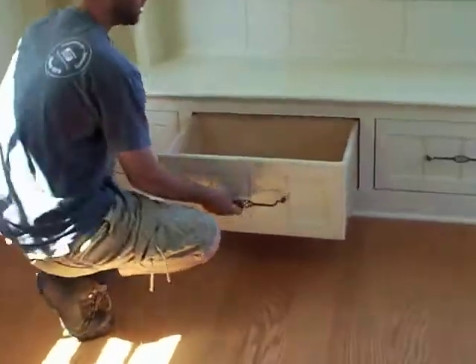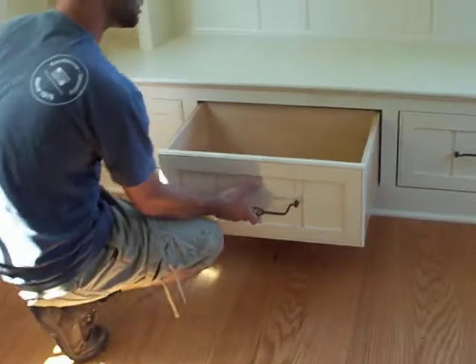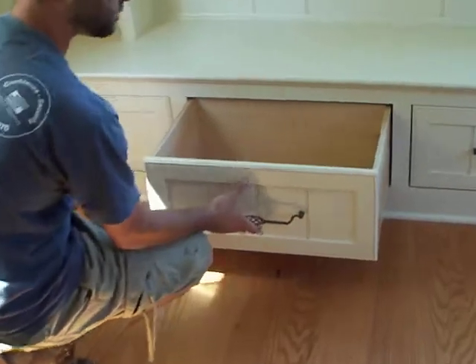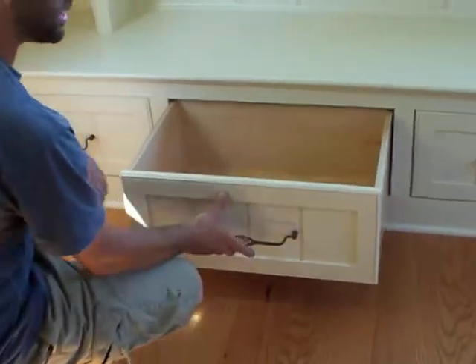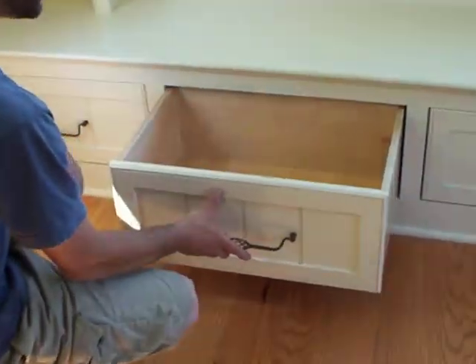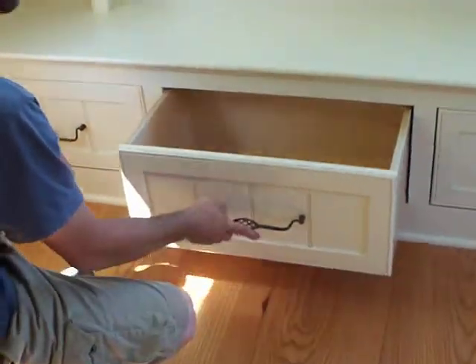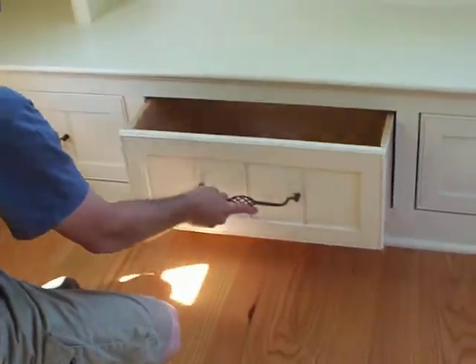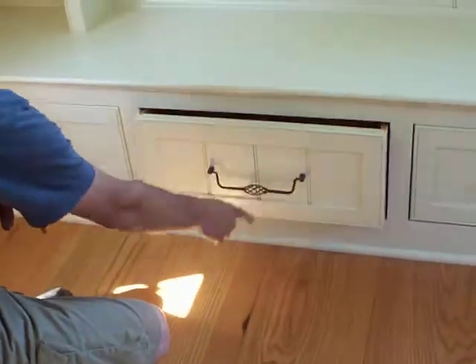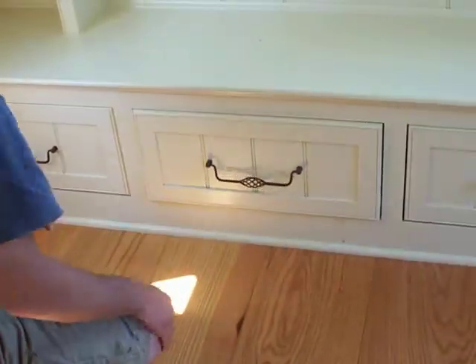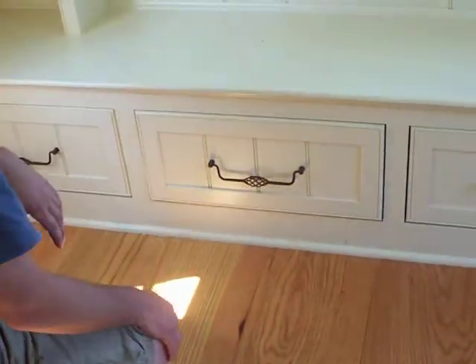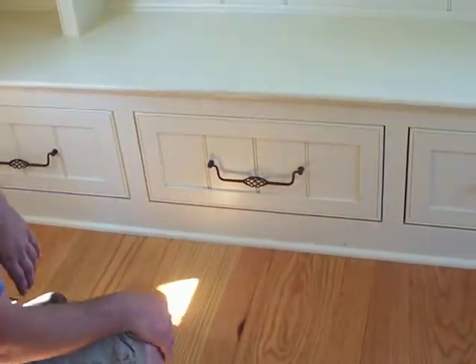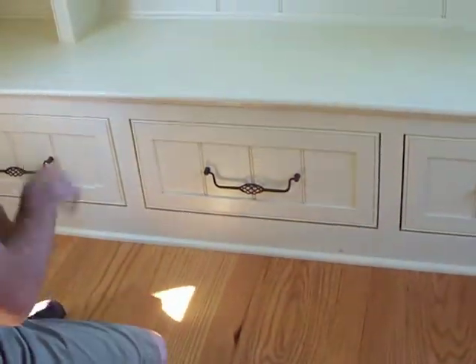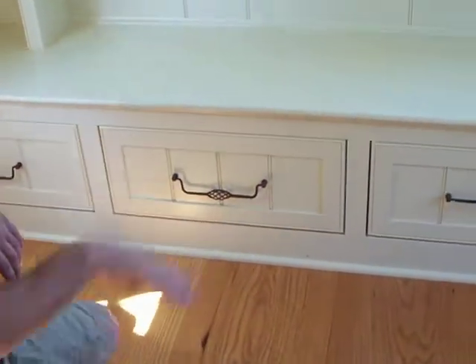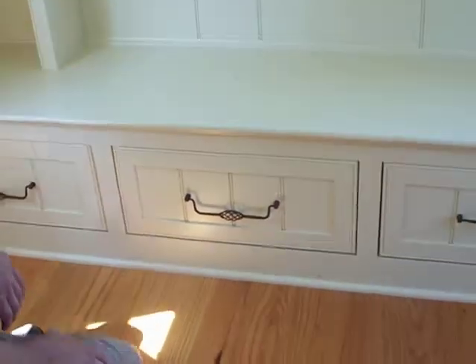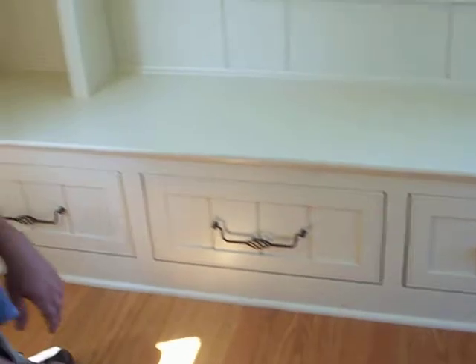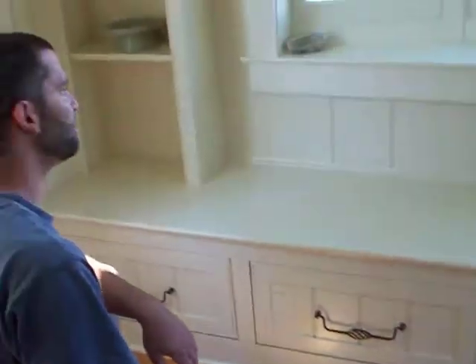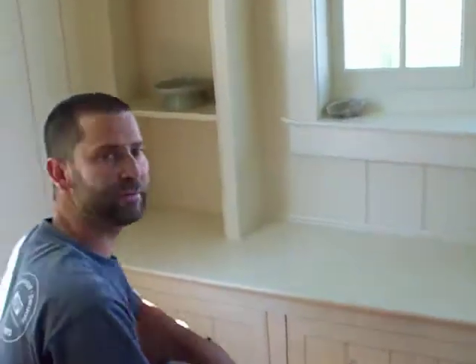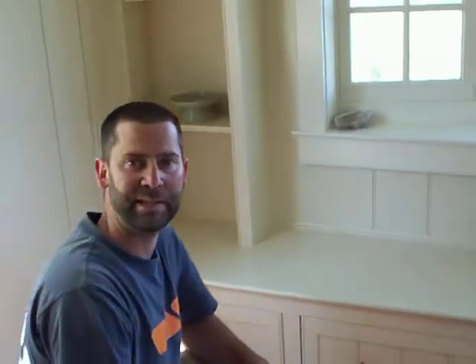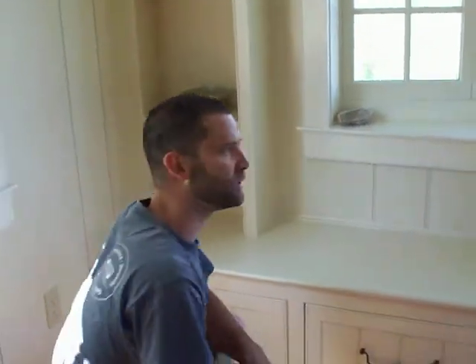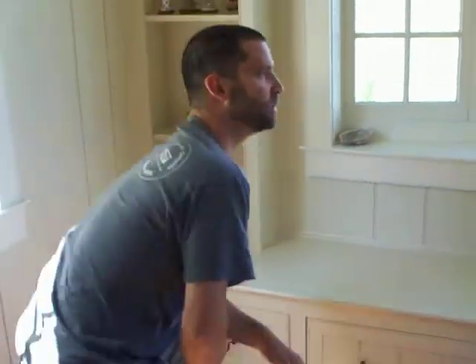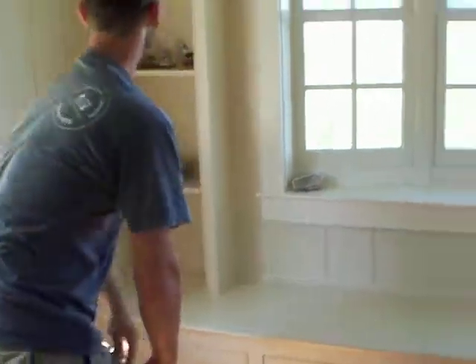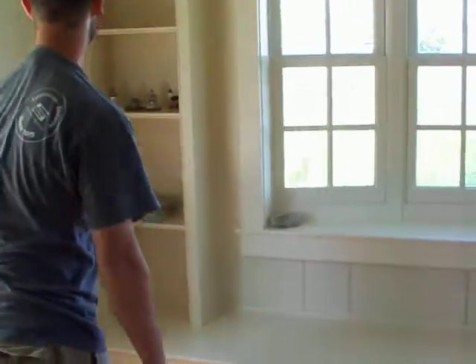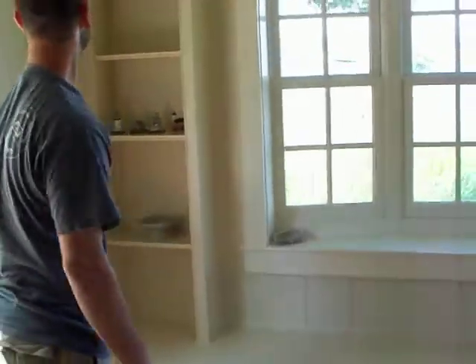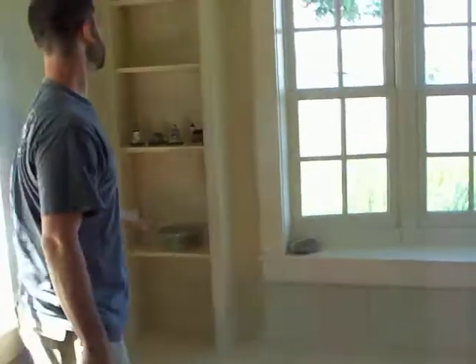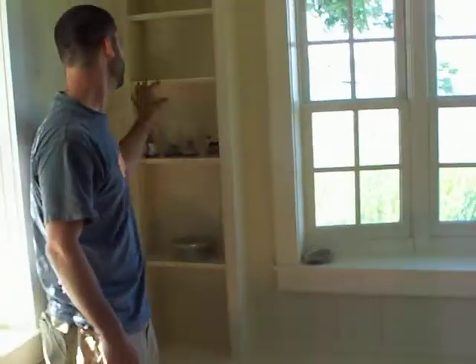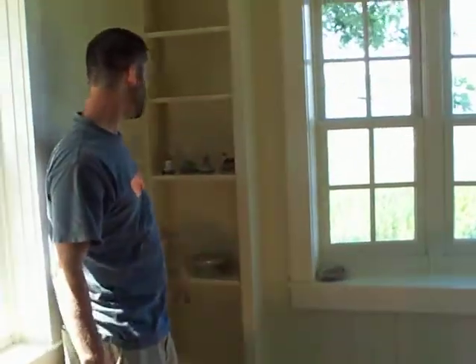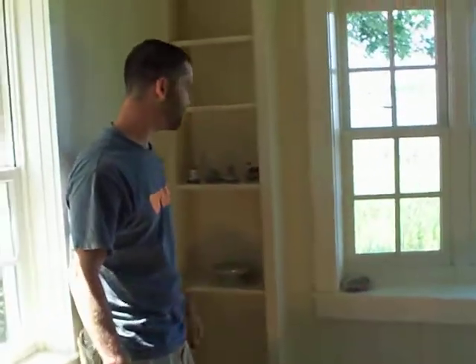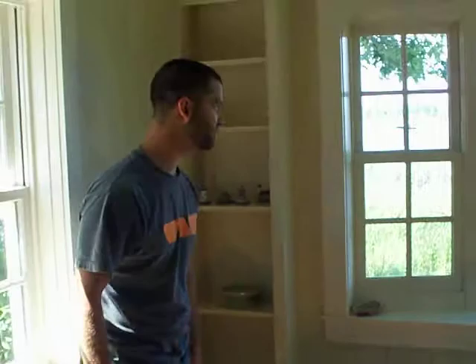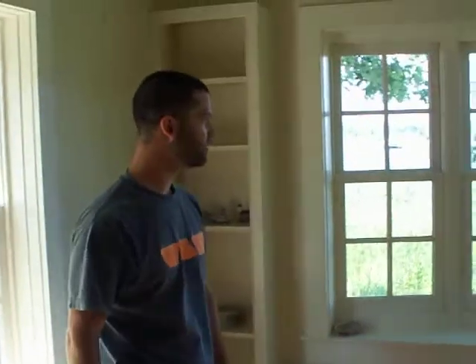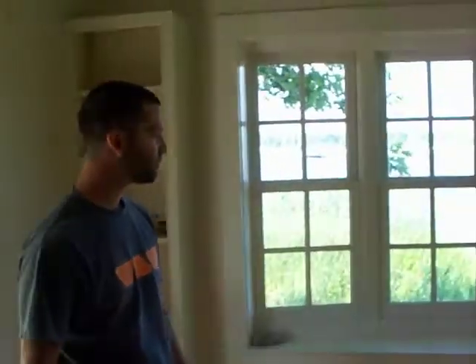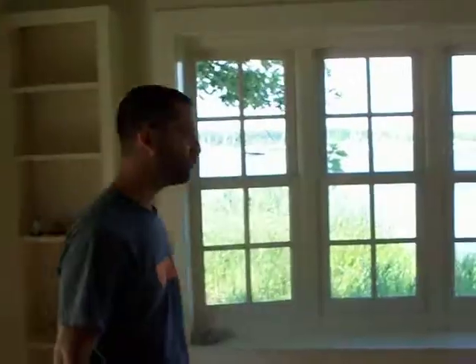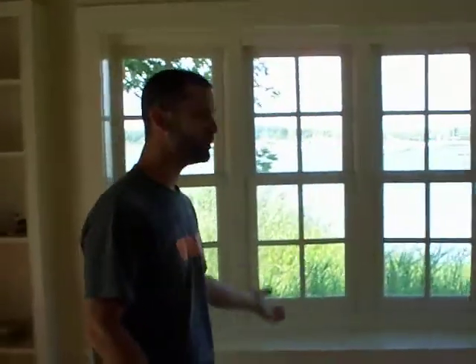This was built by us right in our shop and then we do the installation, take care of everything right down to the paint. These are adjustable shelves here, low window.